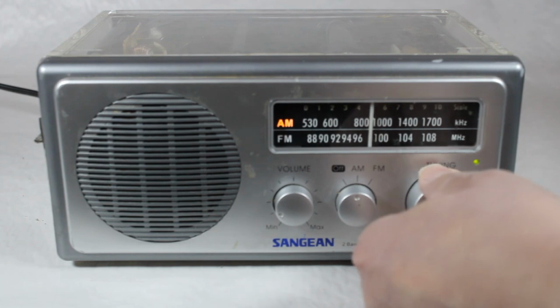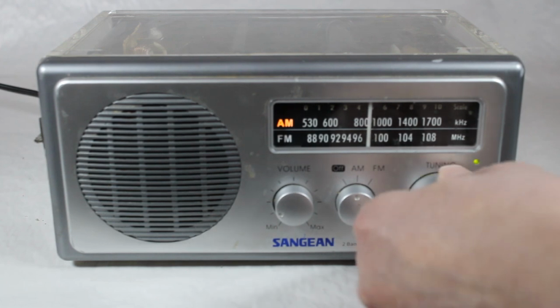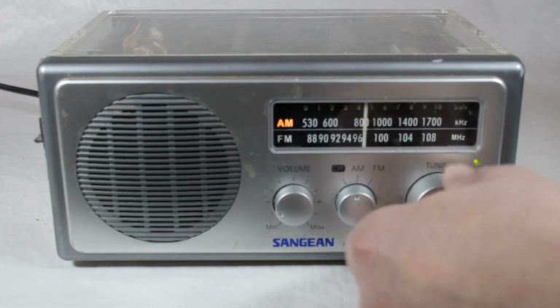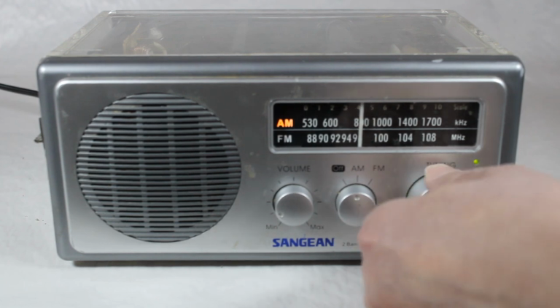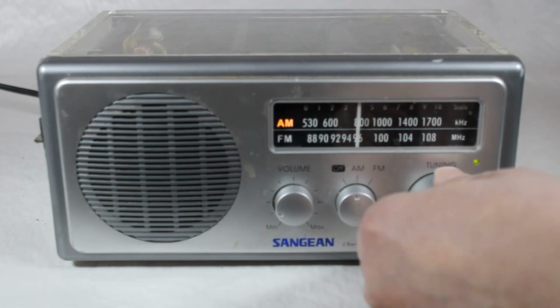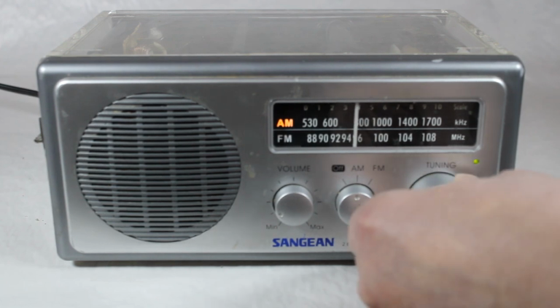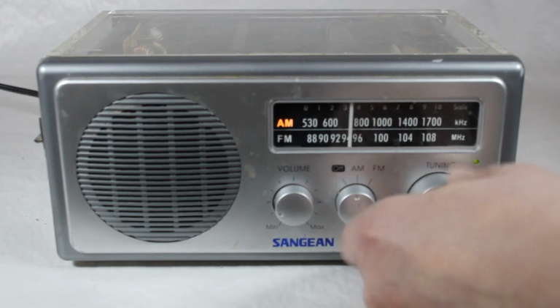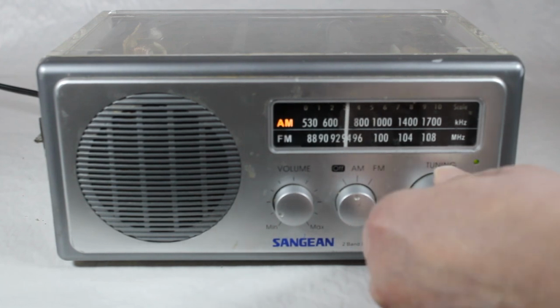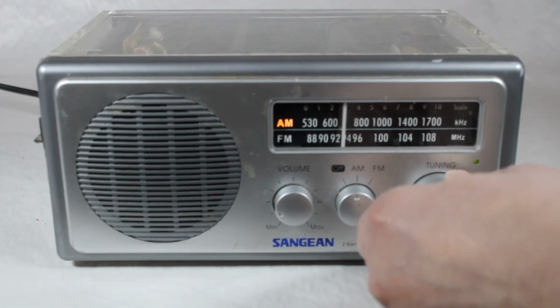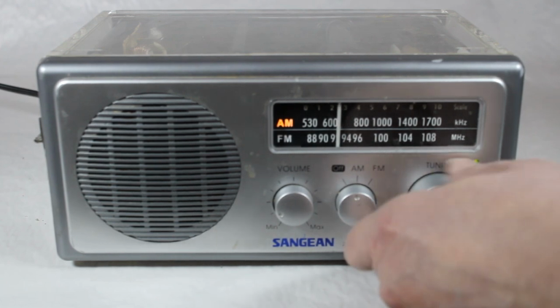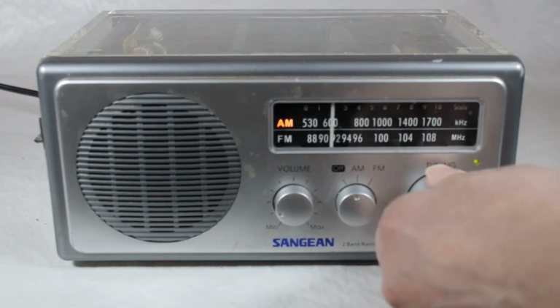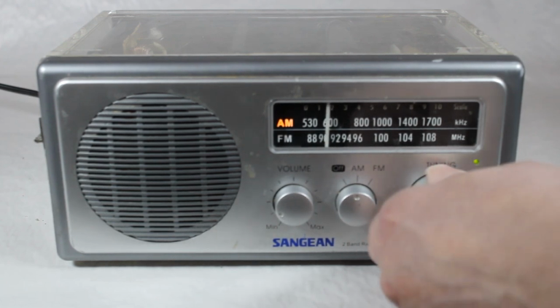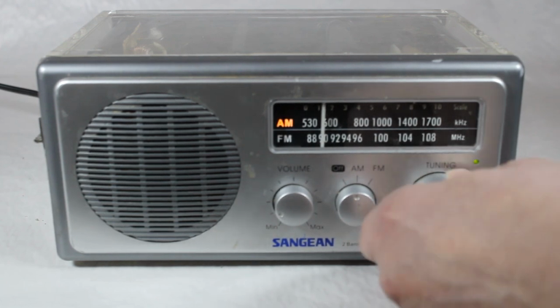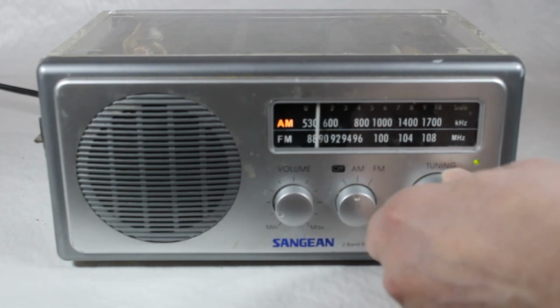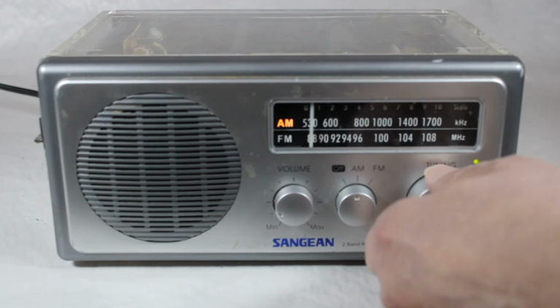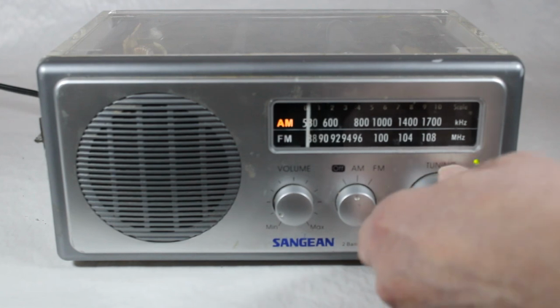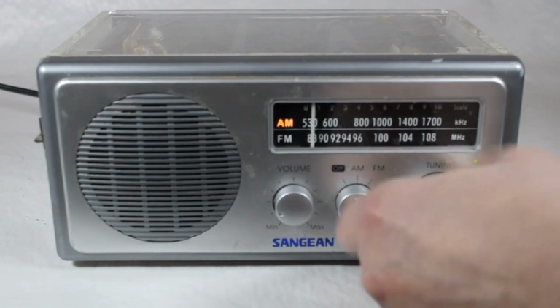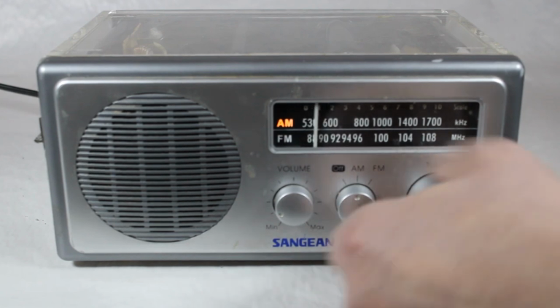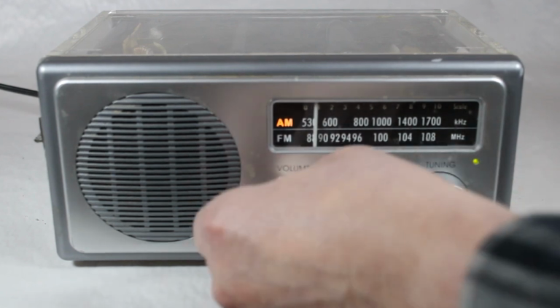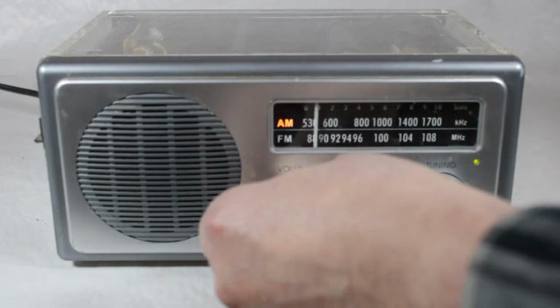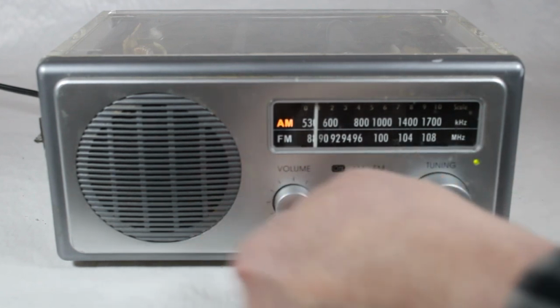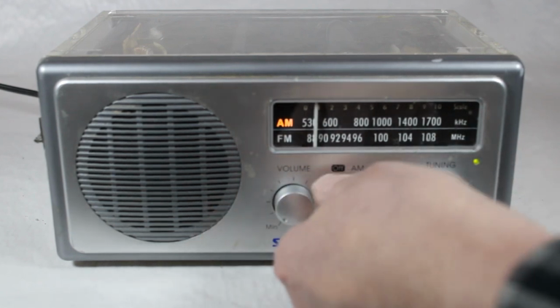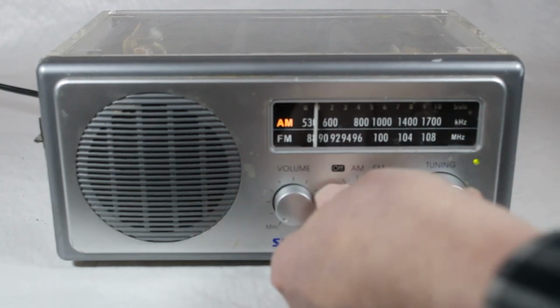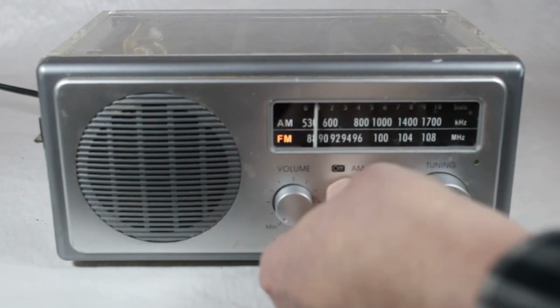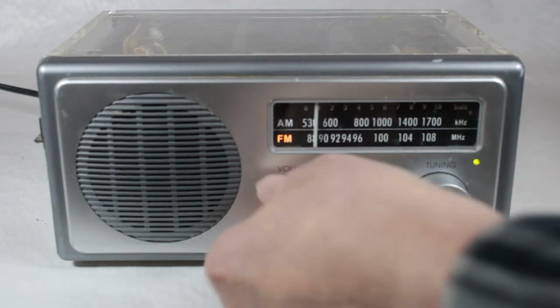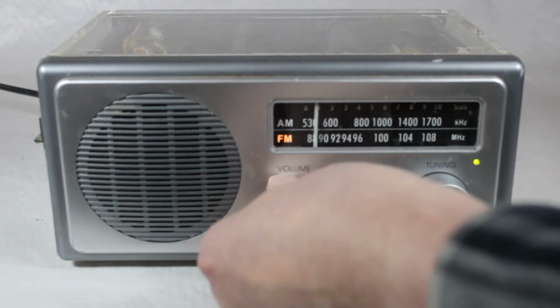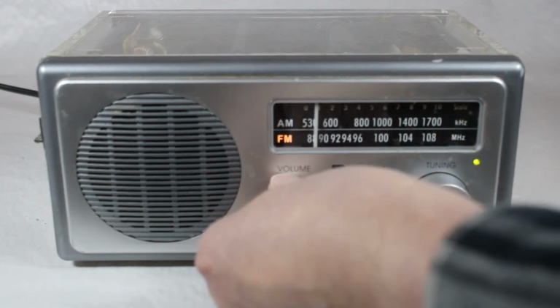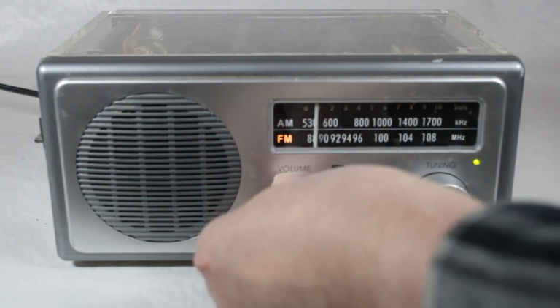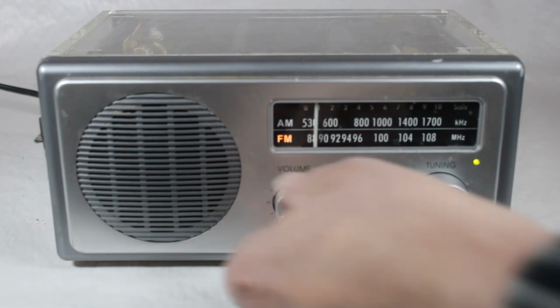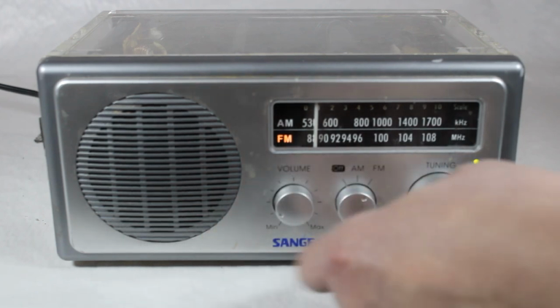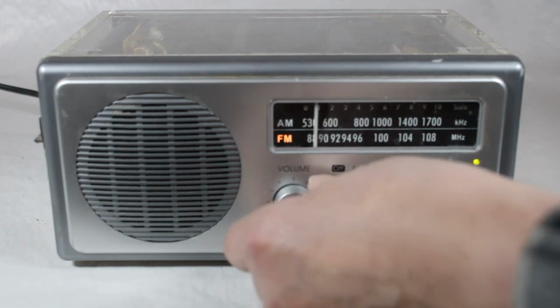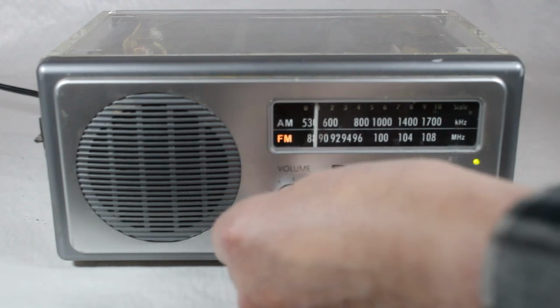I'd be very surprised if I got anything else down here on AM. There's lots of interference, etc. Let's flip to FM instead — we're going to find a lot more stuff.